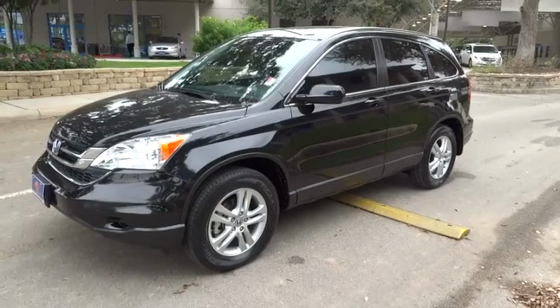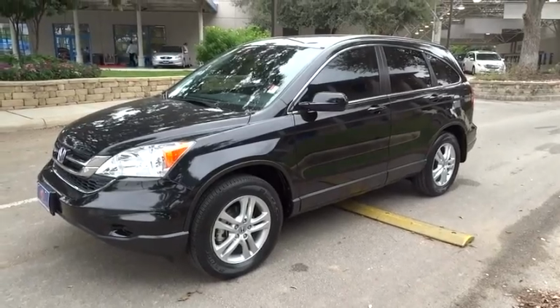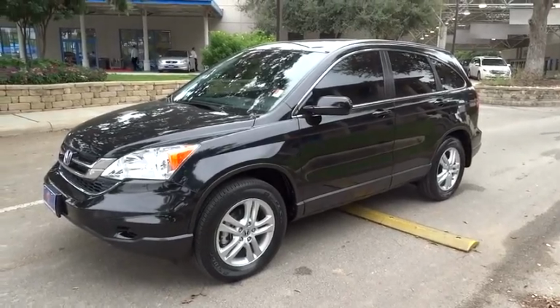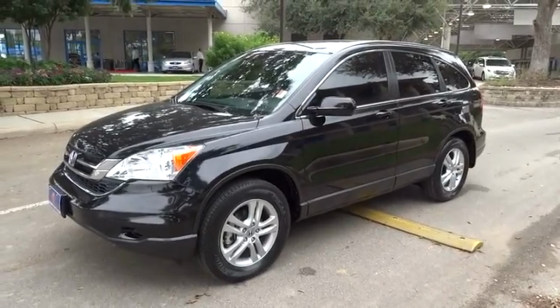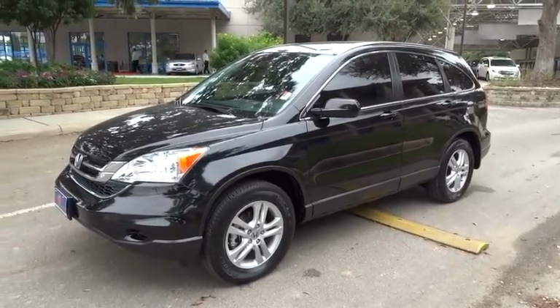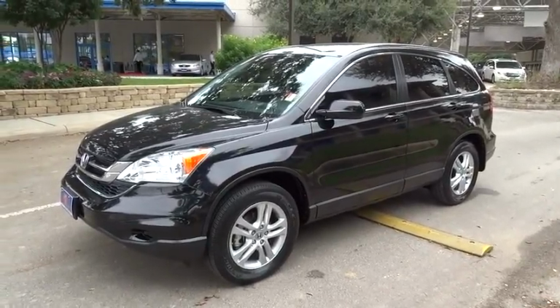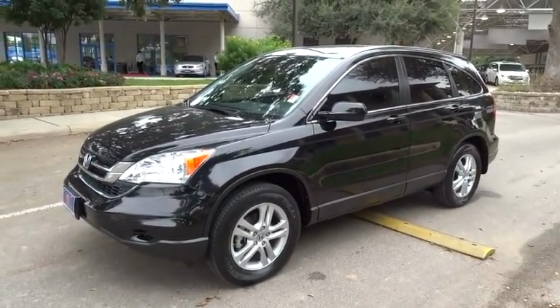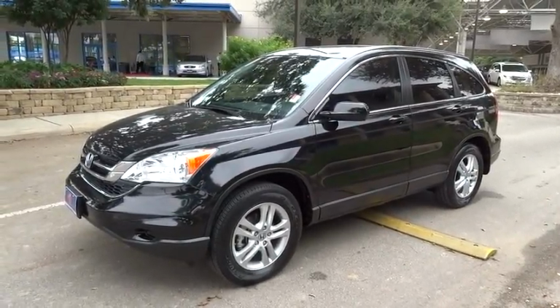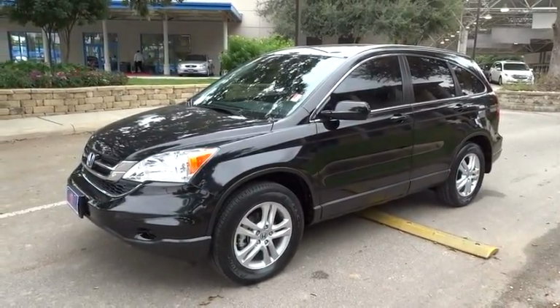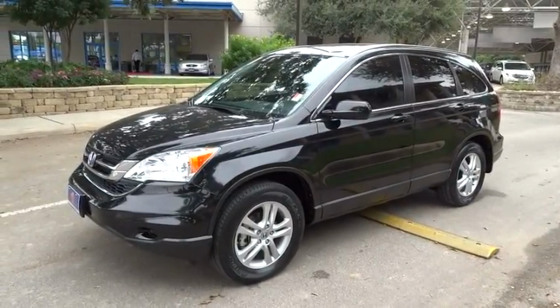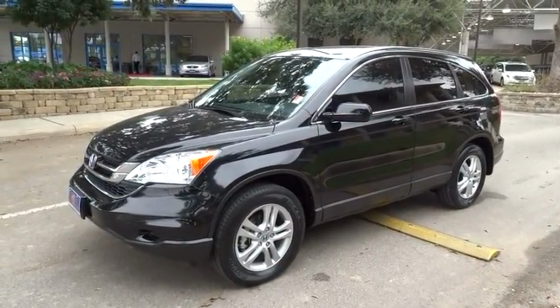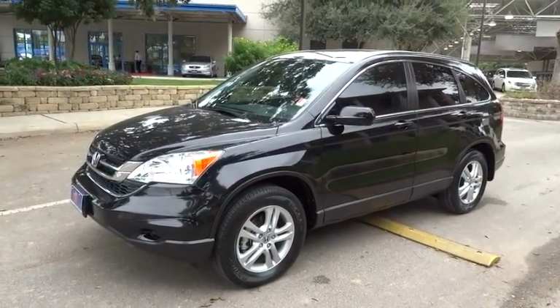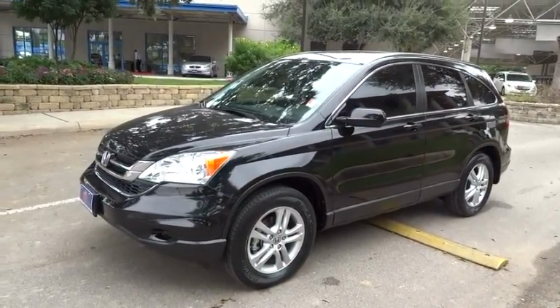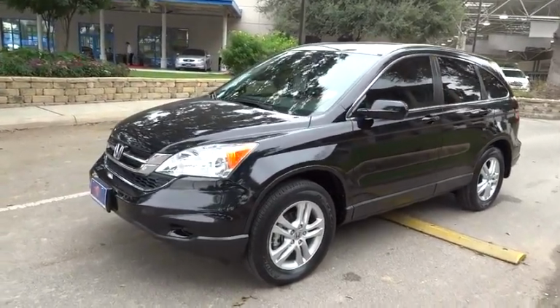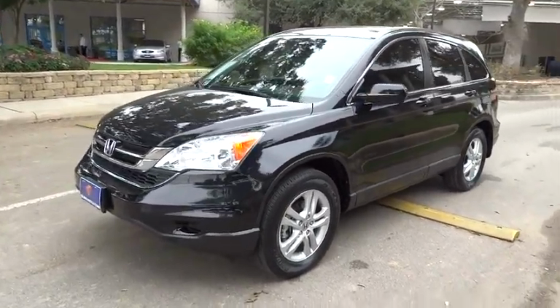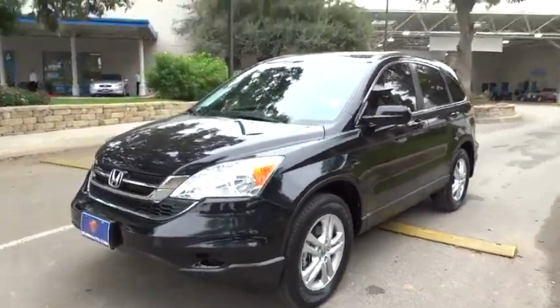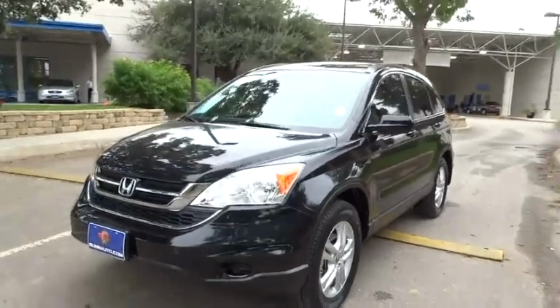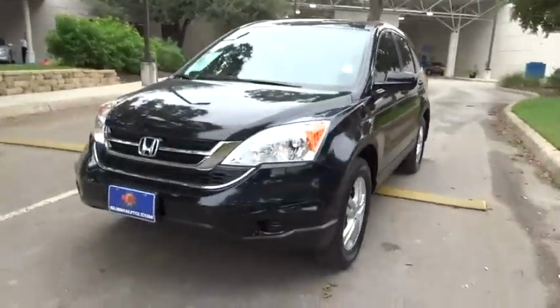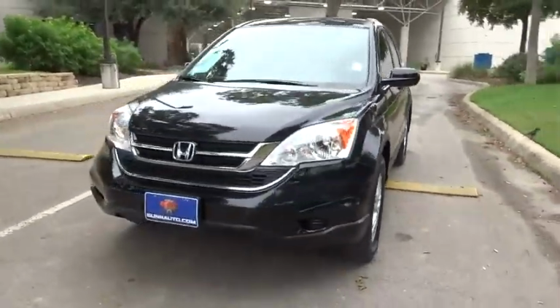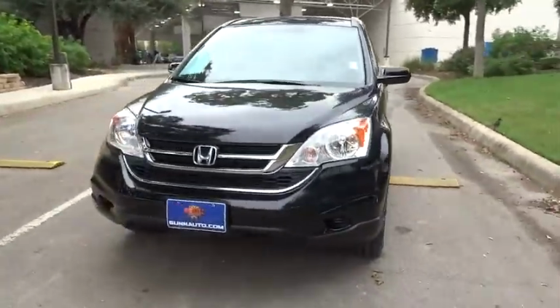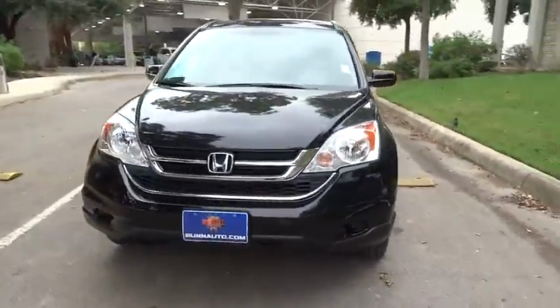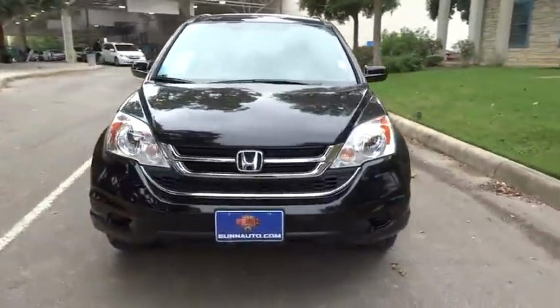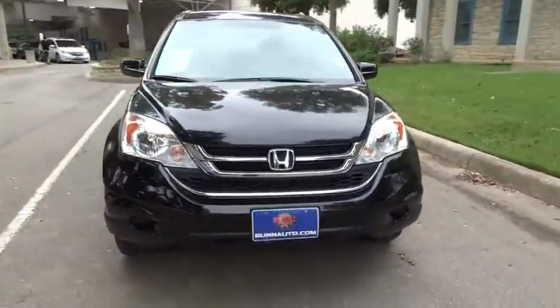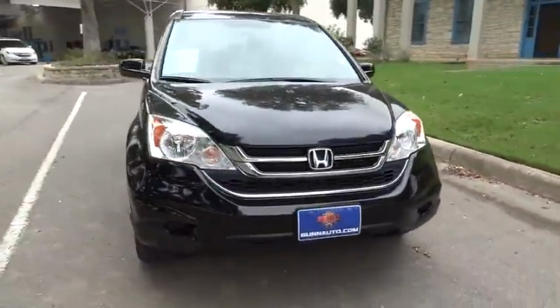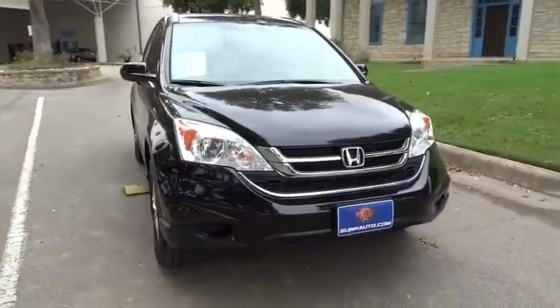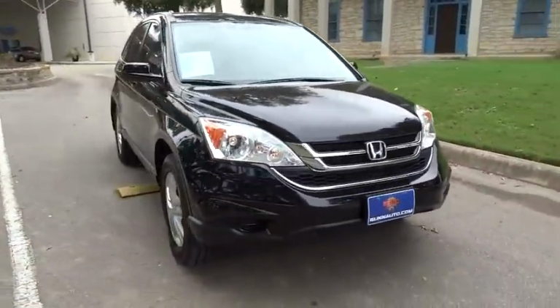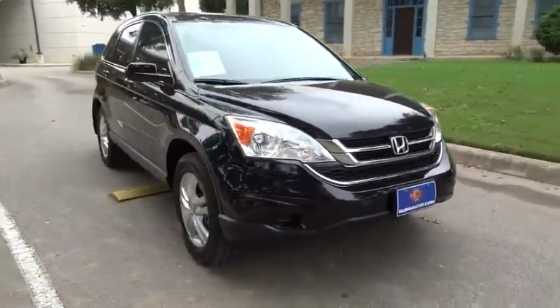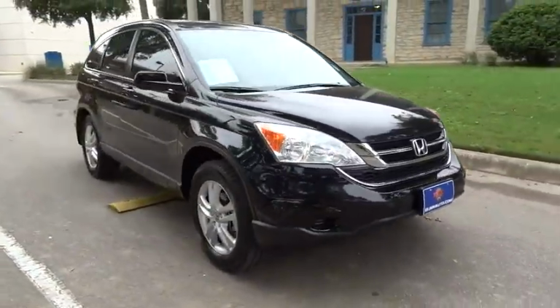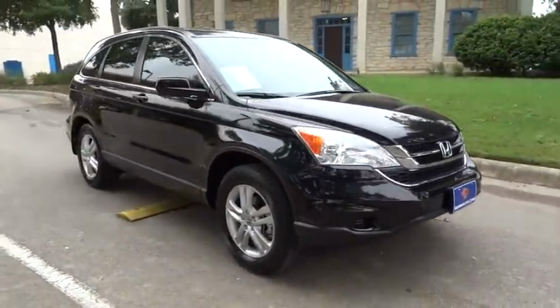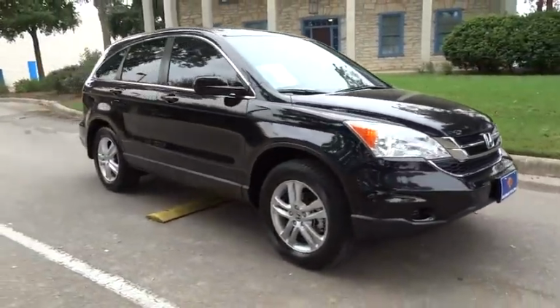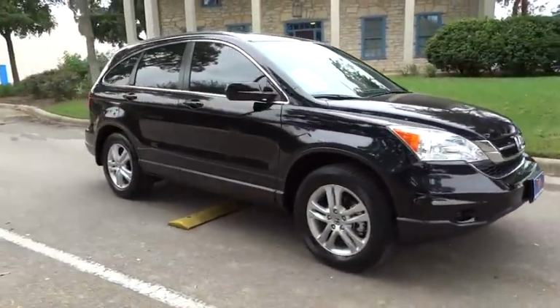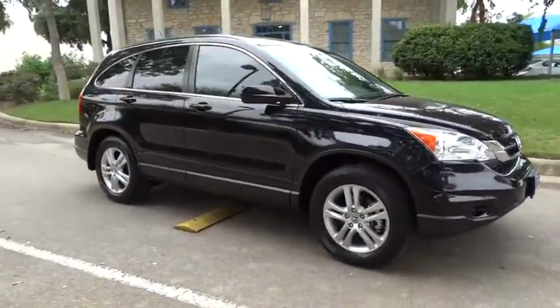2011 CRV. A top recommended vehicle because of its car-like driving manners, good value, cool technology, and comfy interior.